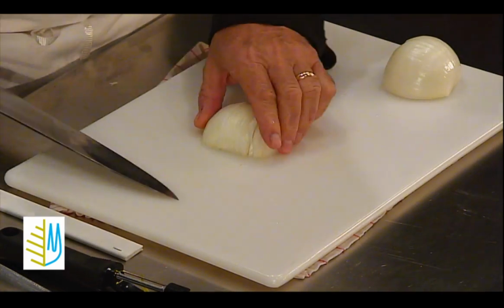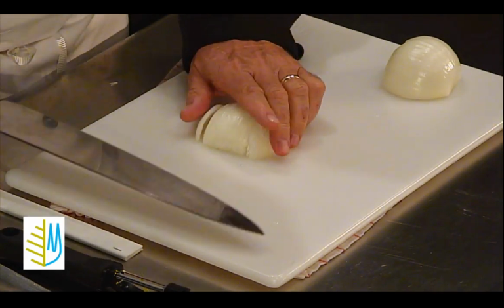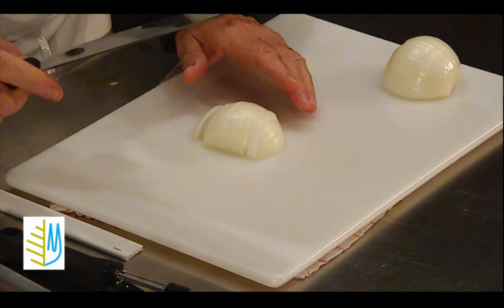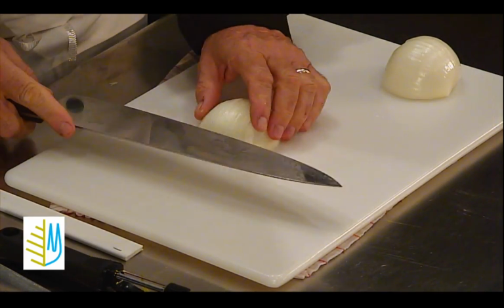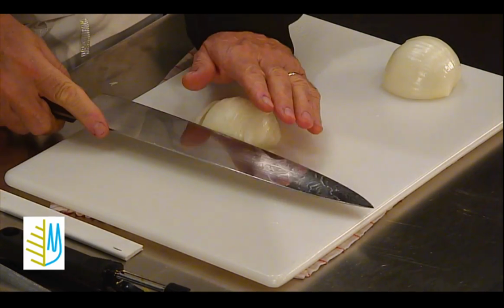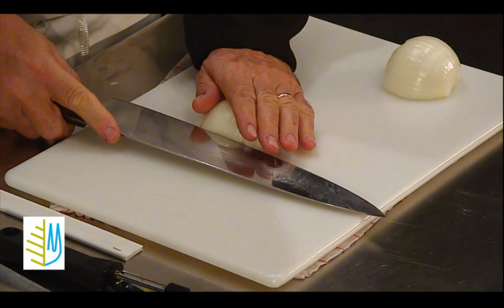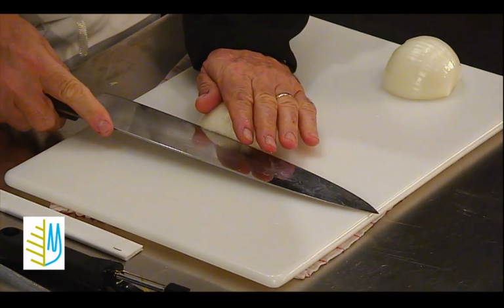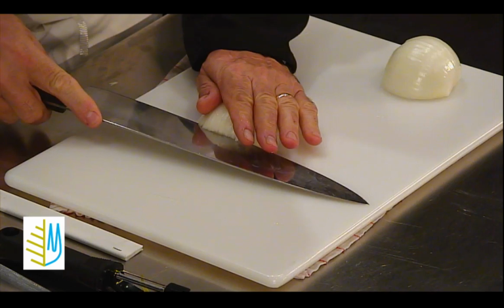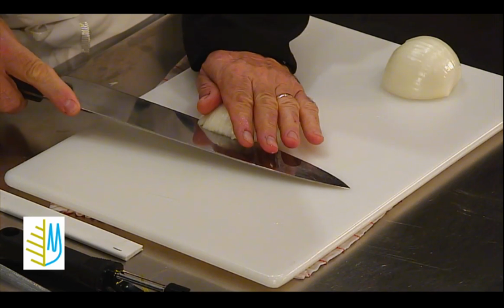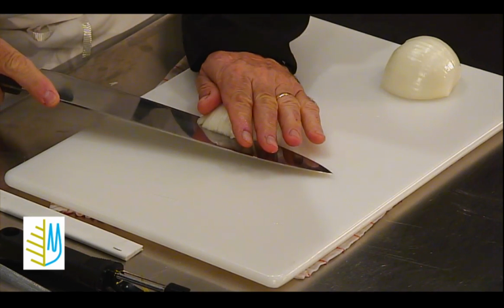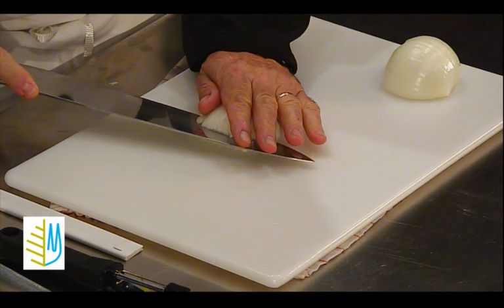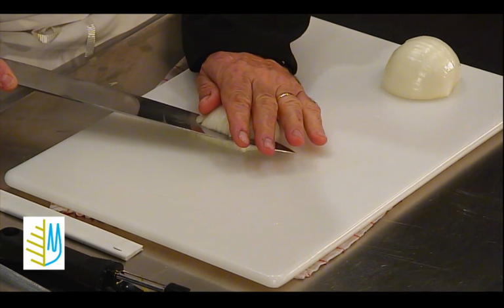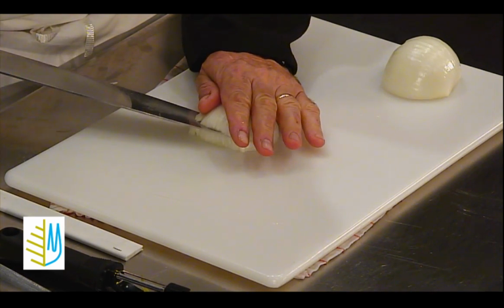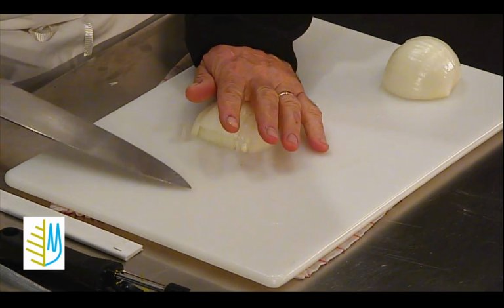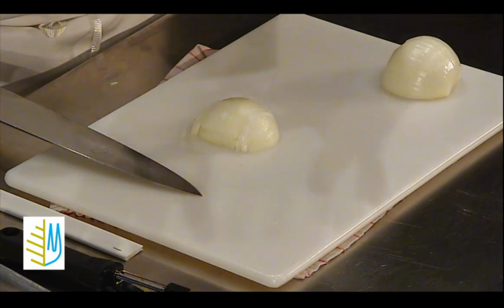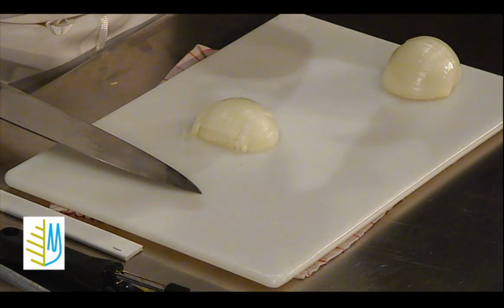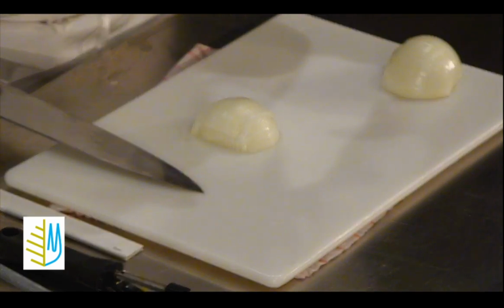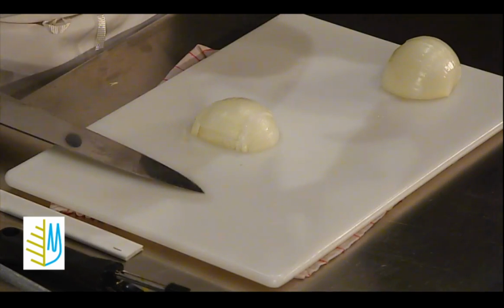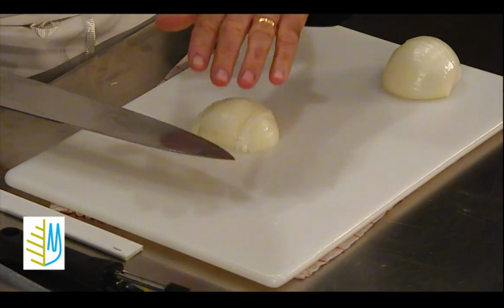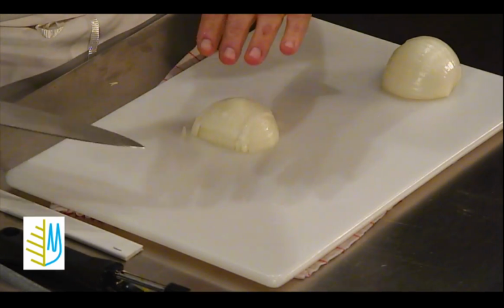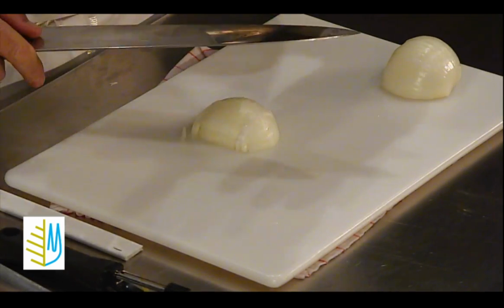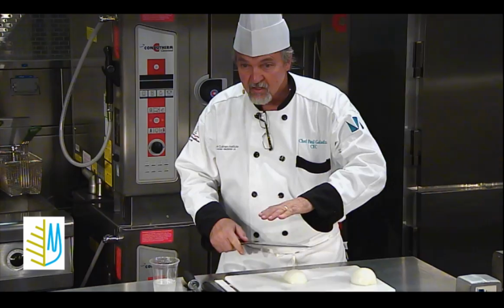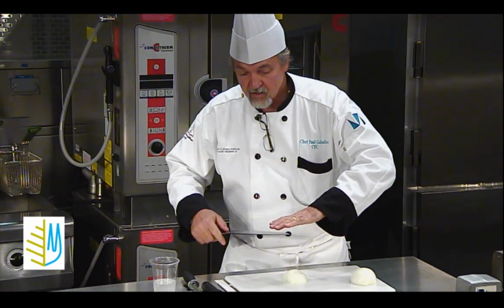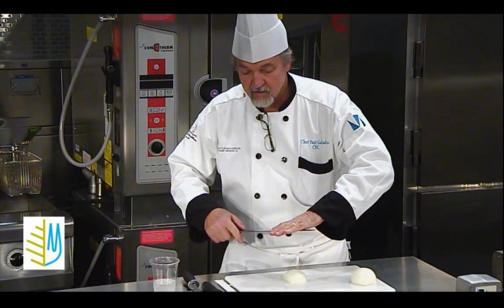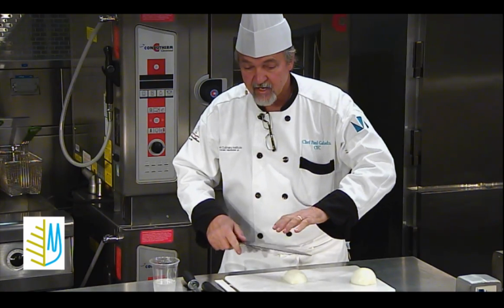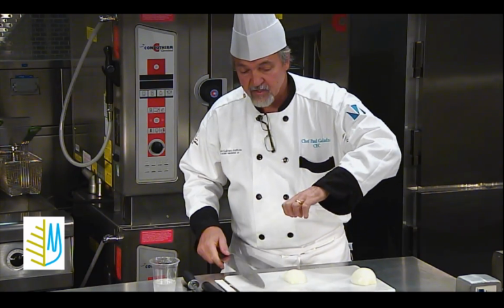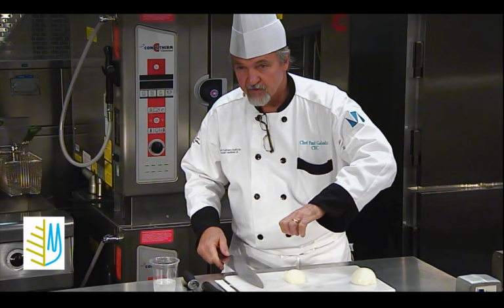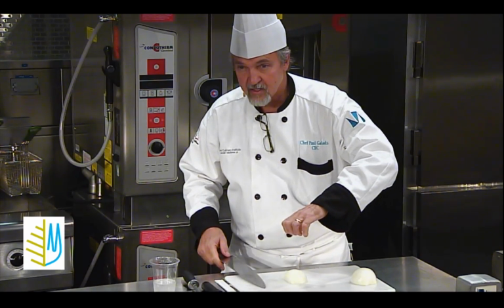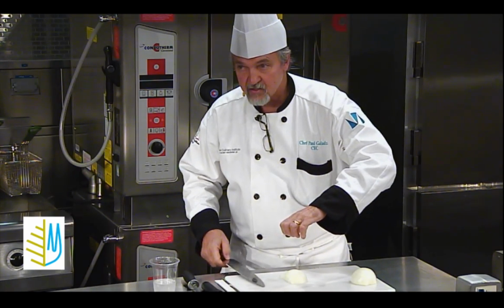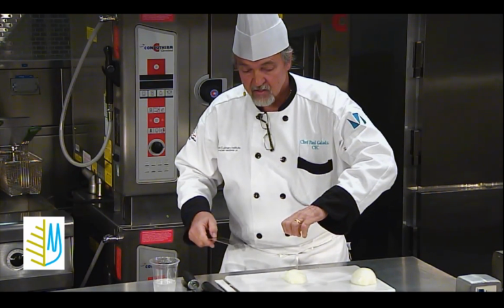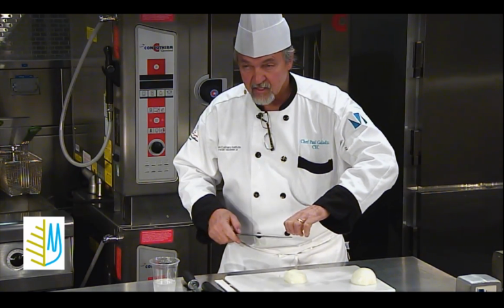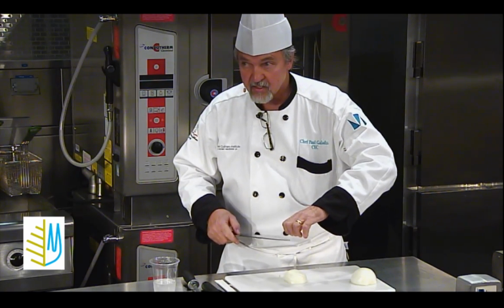If you like, you can cut one more thin sliver, but keep your hand flat when you're doing that. Because if the knife slips, it'll go underneath your hand — but if you've got your fingers up like this, you're going to end up cutting them.